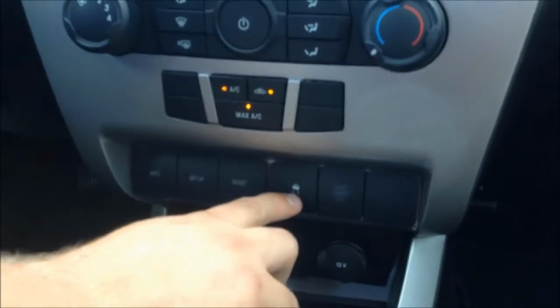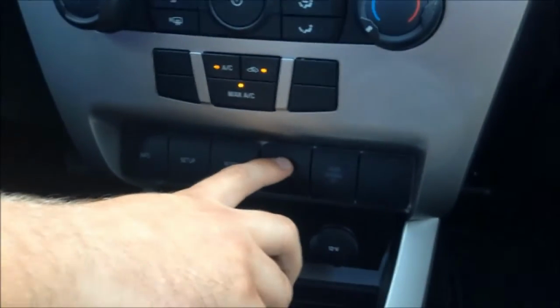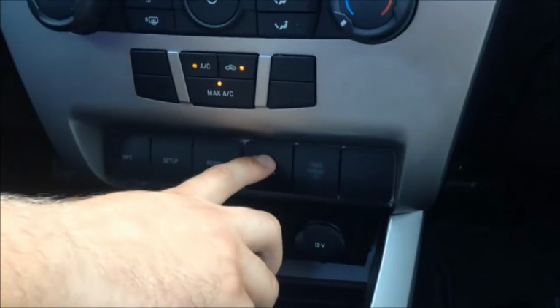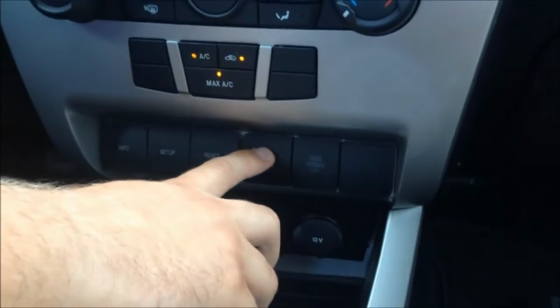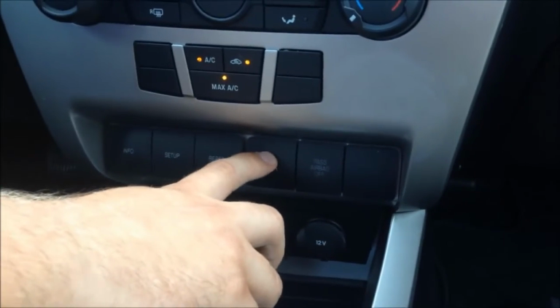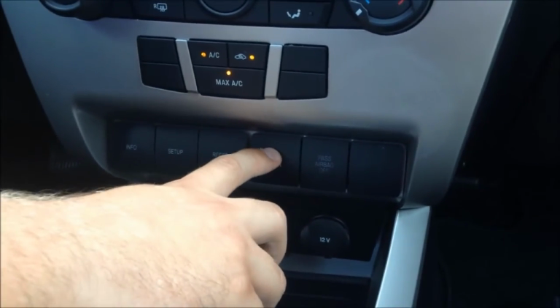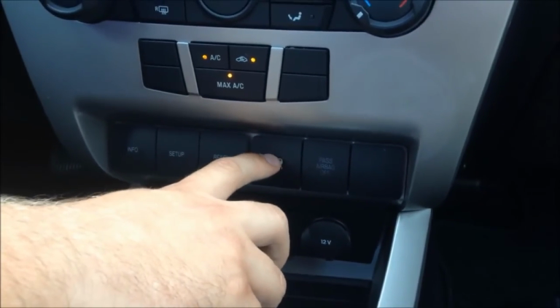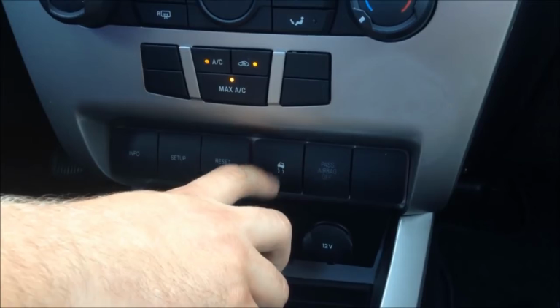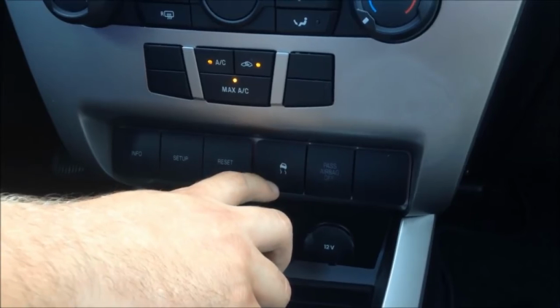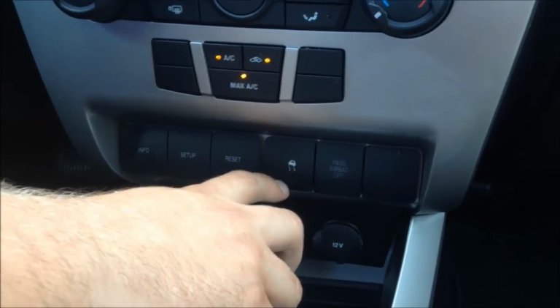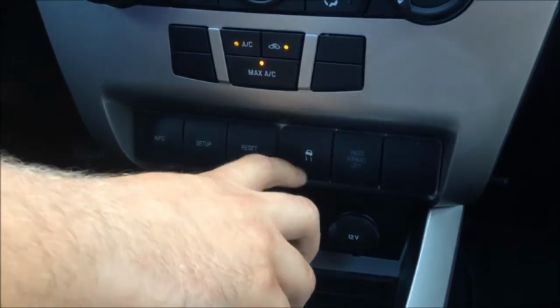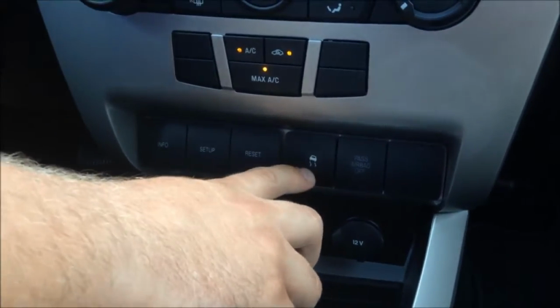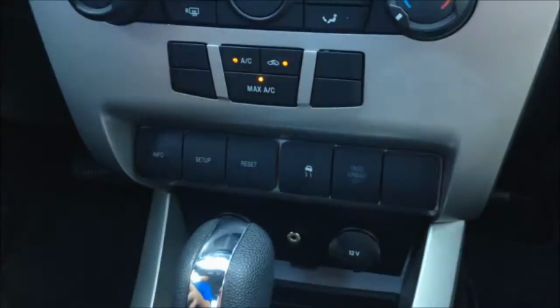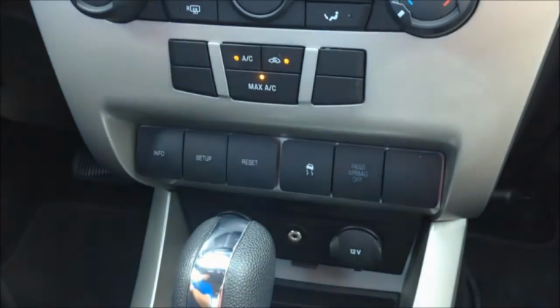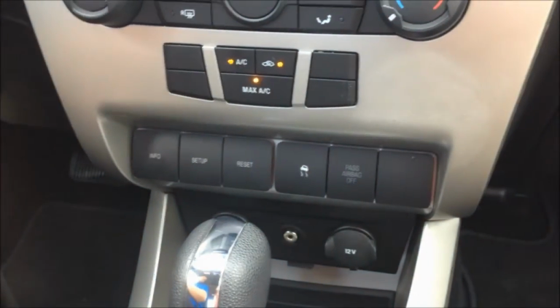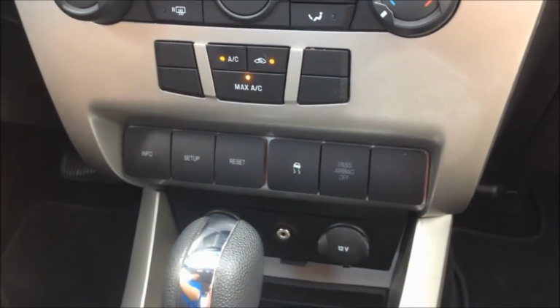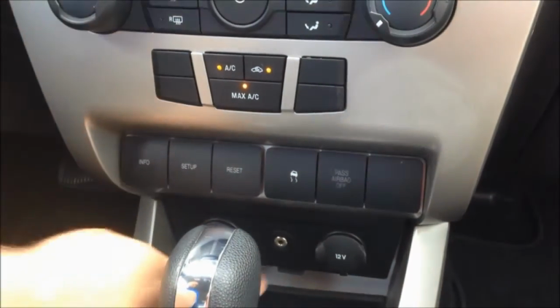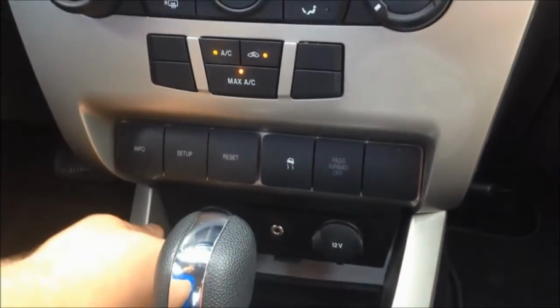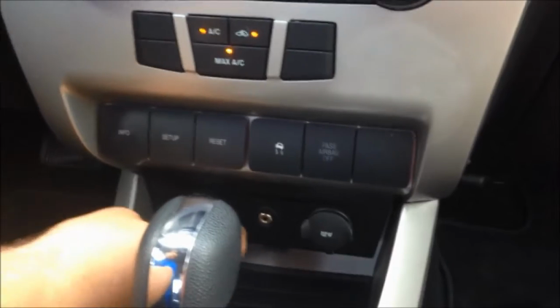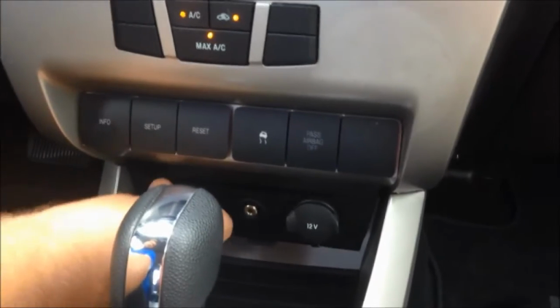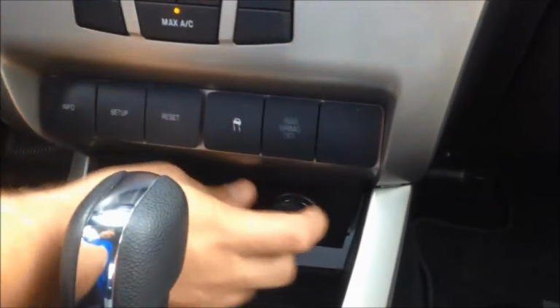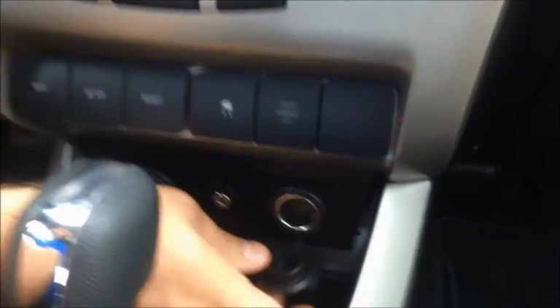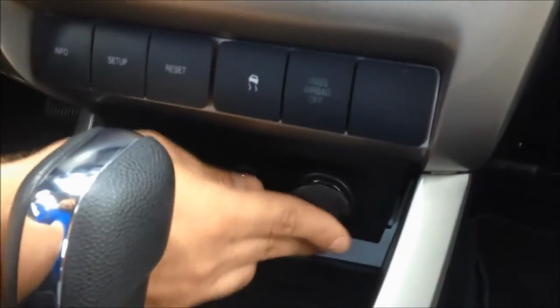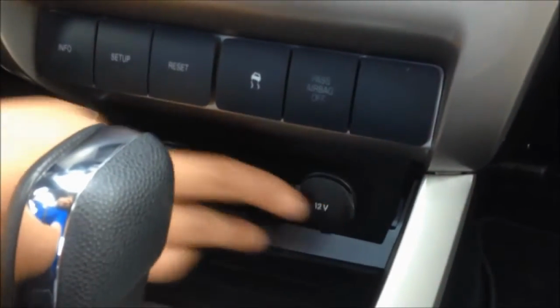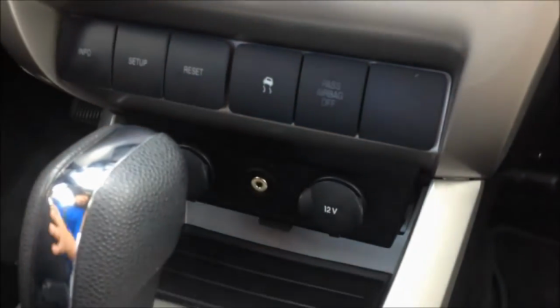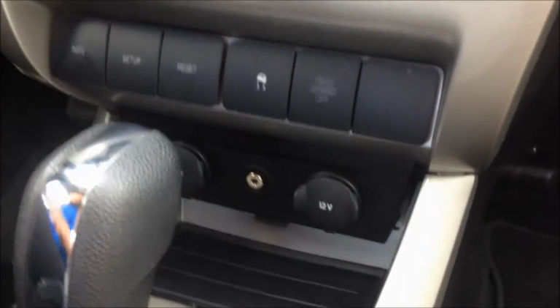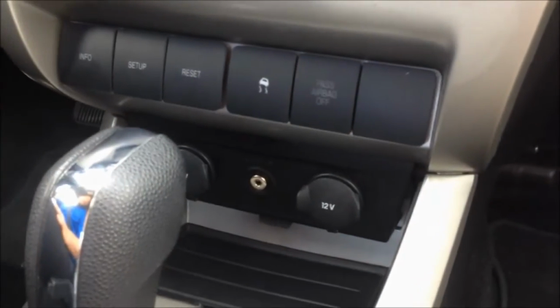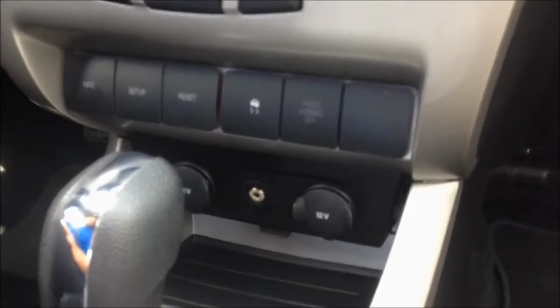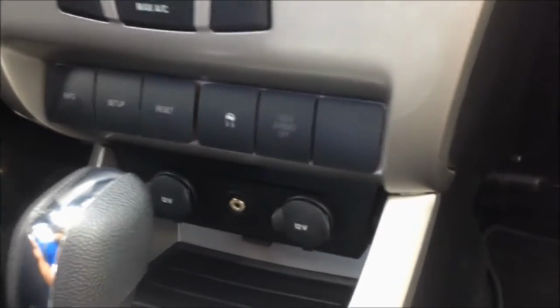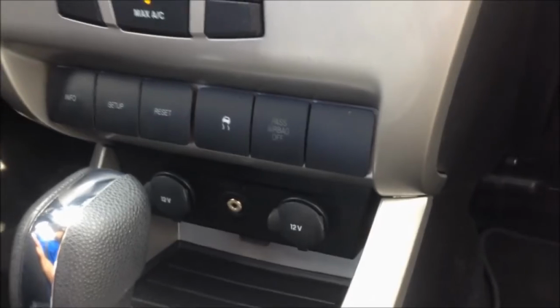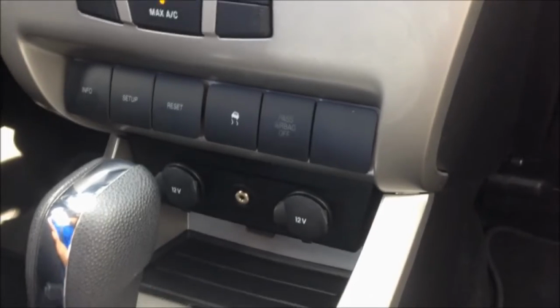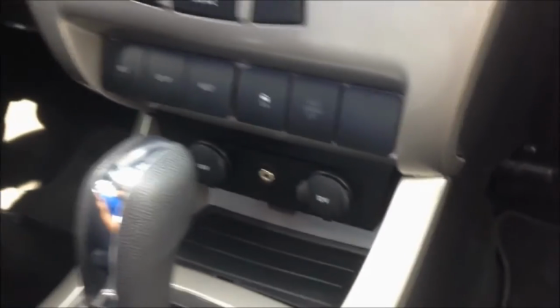There's also traction control — don't forget about that for the winter time. So if you do get stuck you need to shut that off to rock the car back and forth, grab reverse. And then you have two 12-volt outputs here for your cell phone, MP3 player, charging, anything like that.